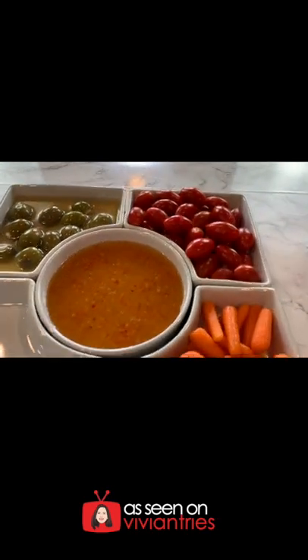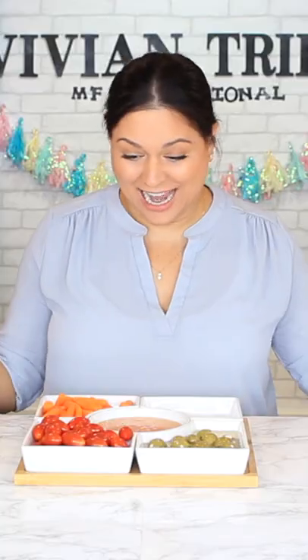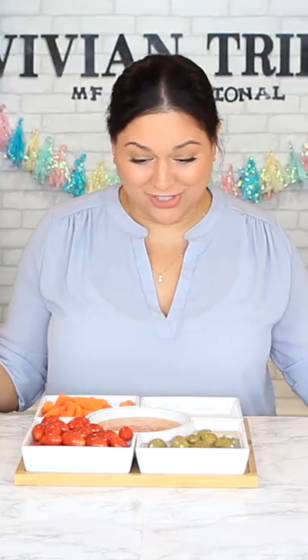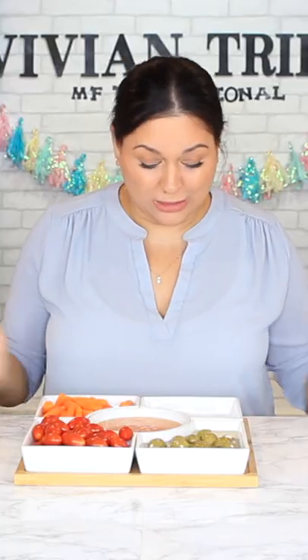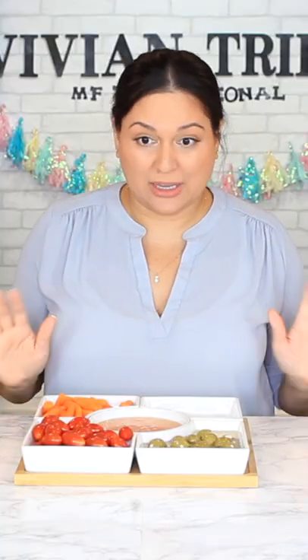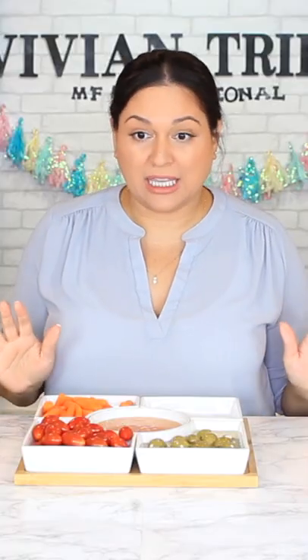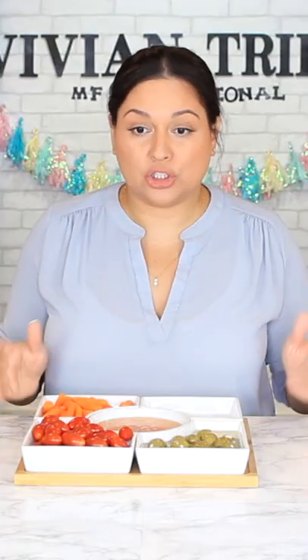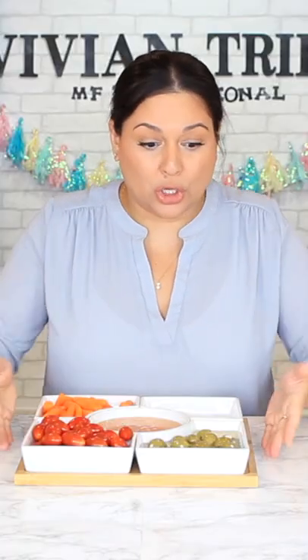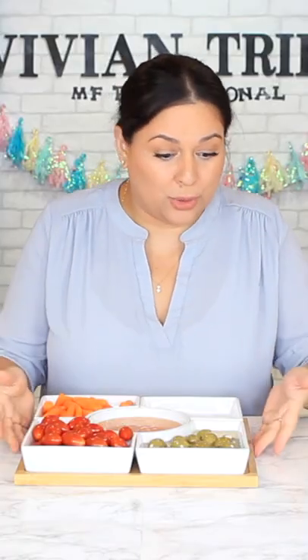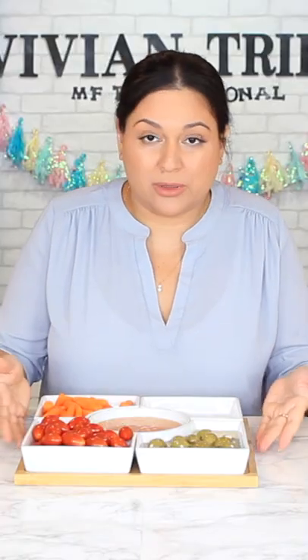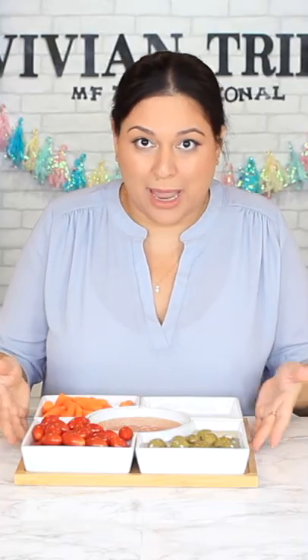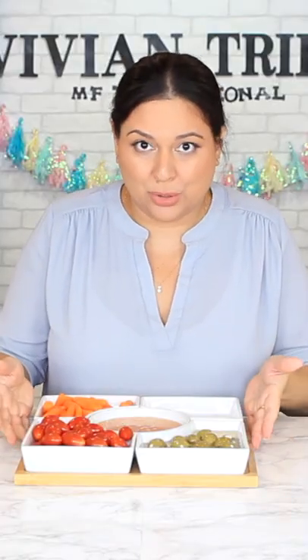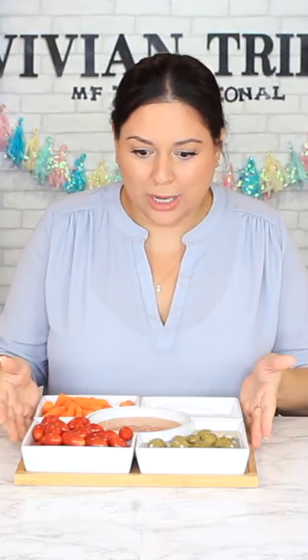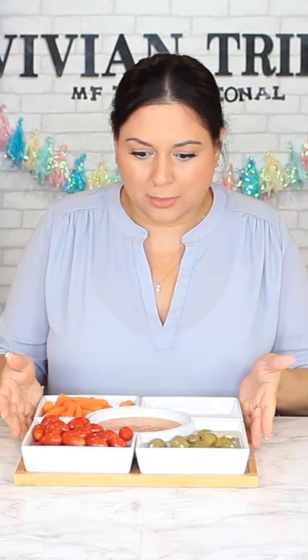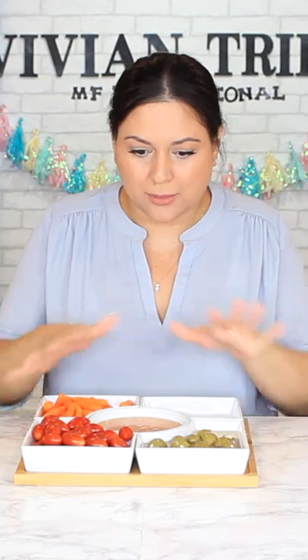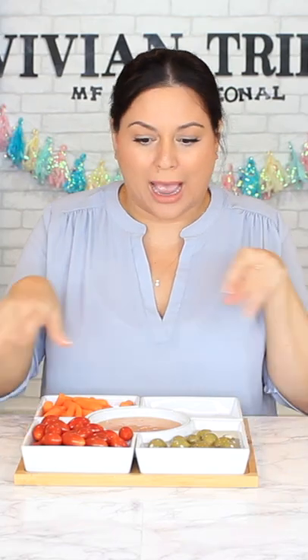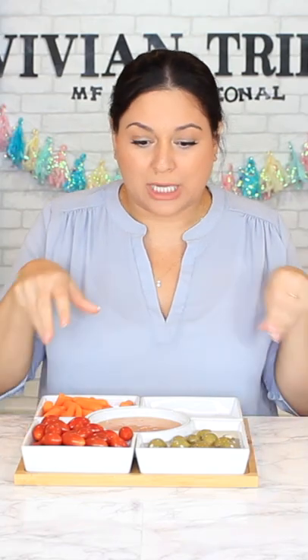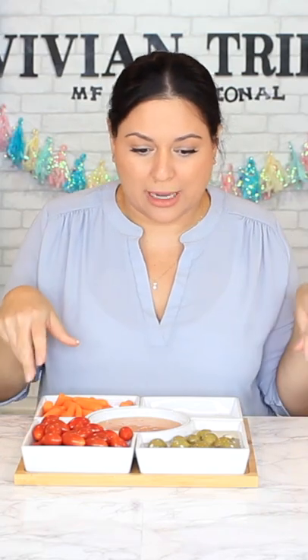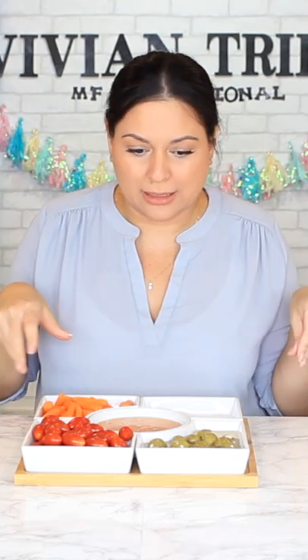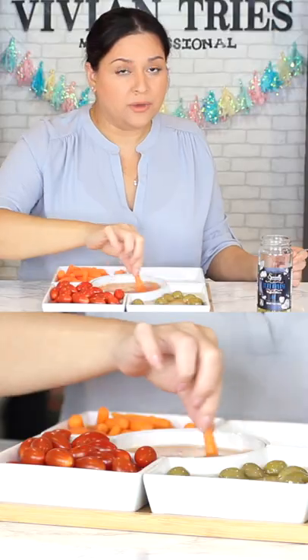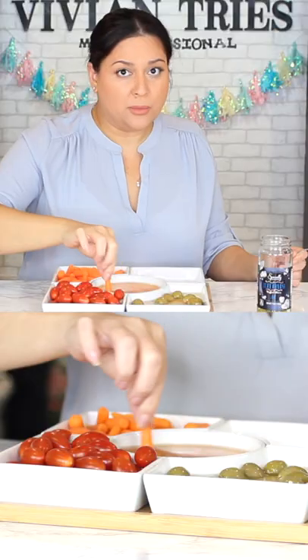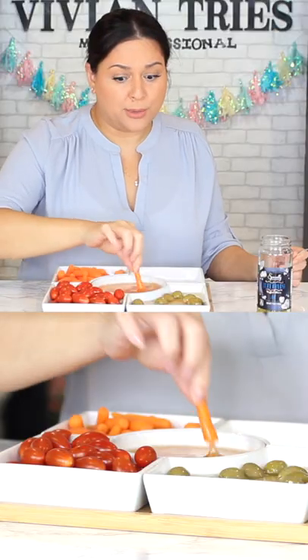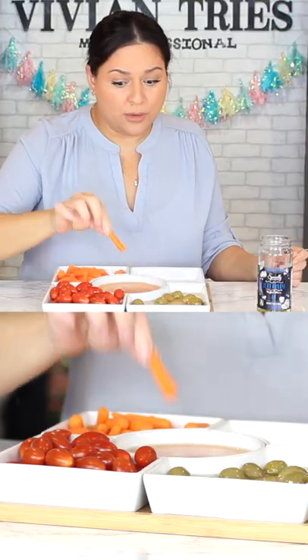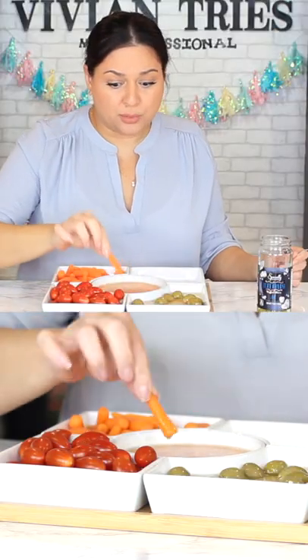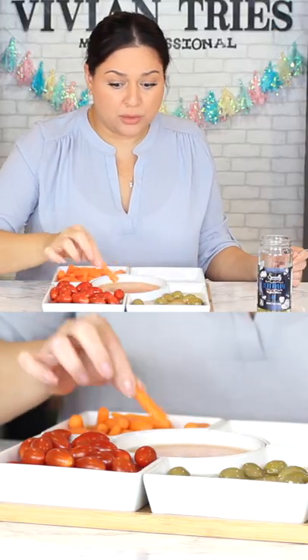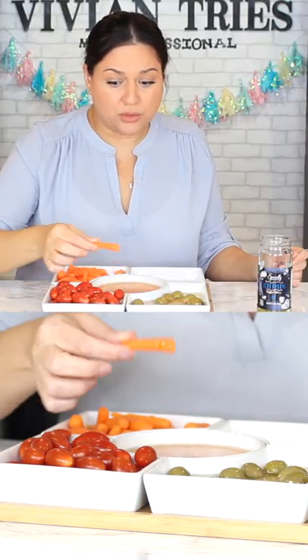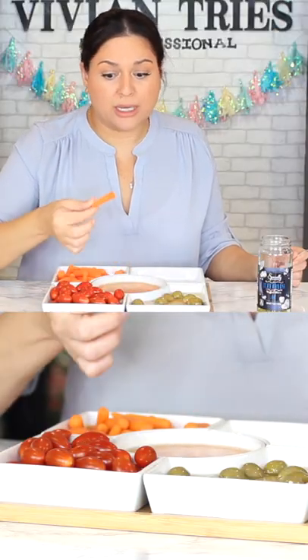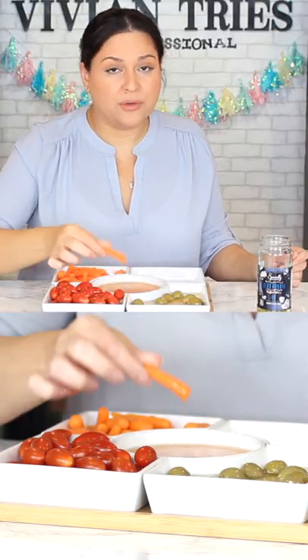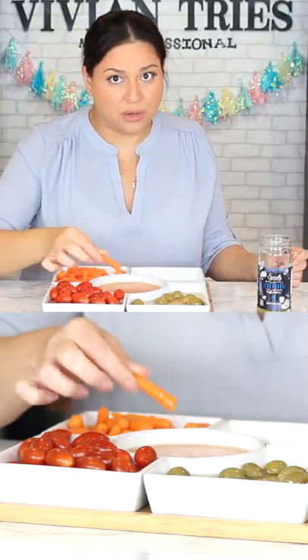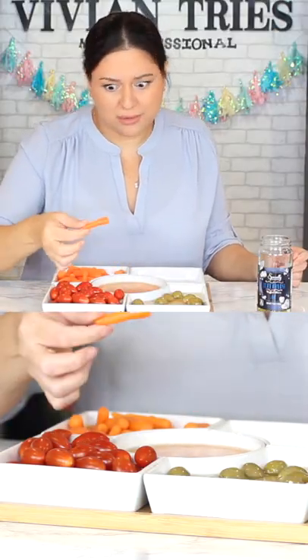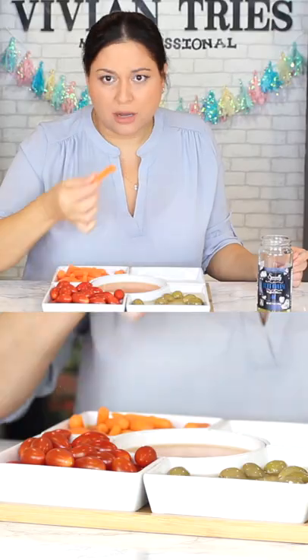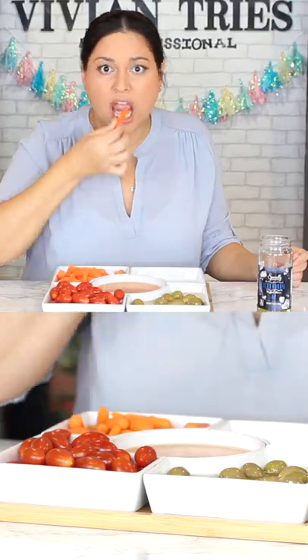I absolutely love it. I think it looks so pretty with the bamboo tray at the bottom, so I would keep it like this. Even if nobody's coming over, just put one of these little trays out for yourself. Snack all day.